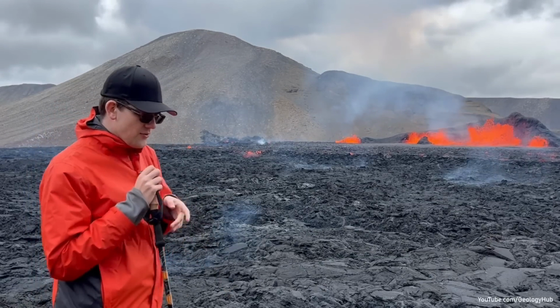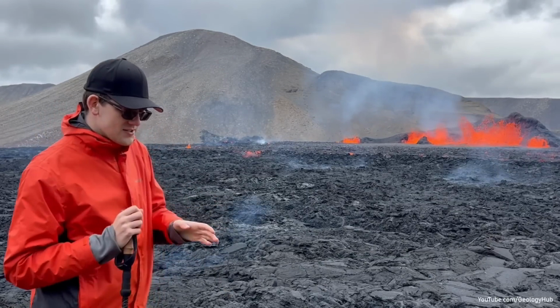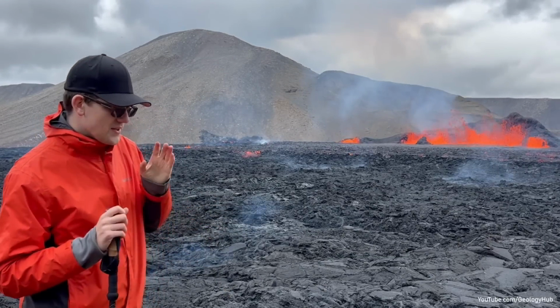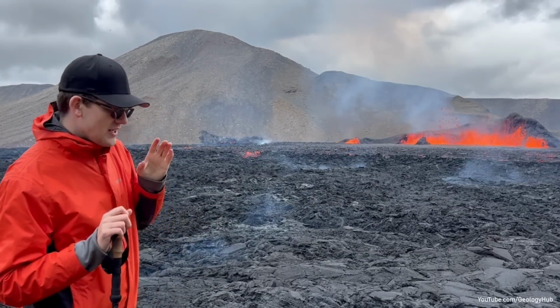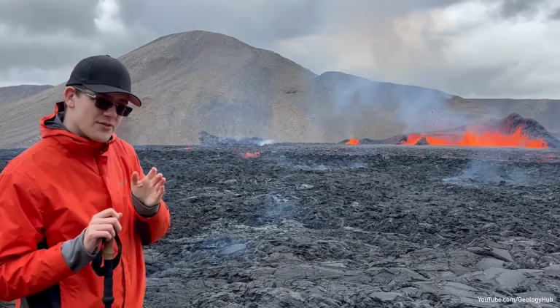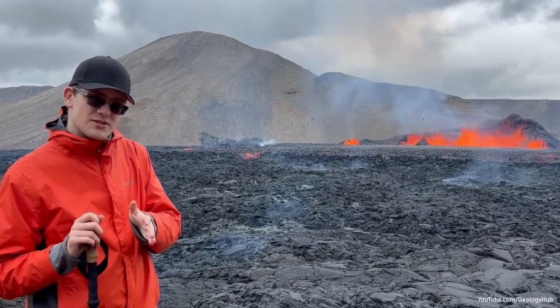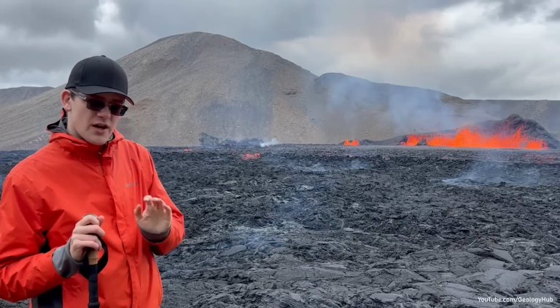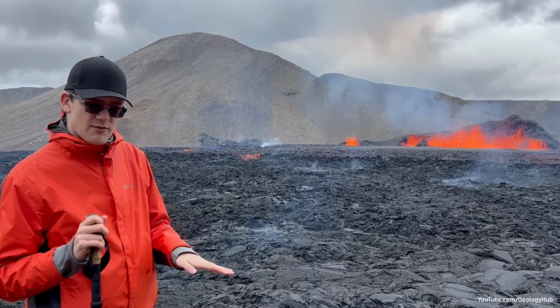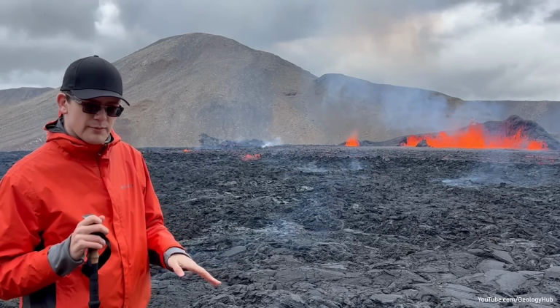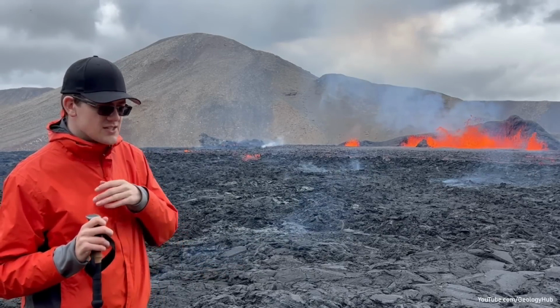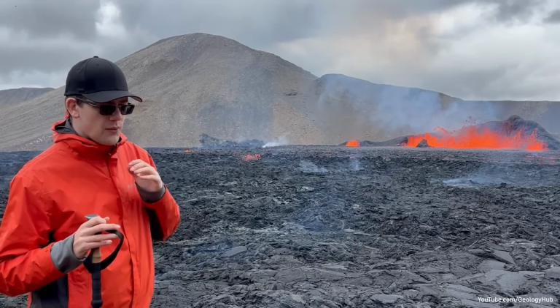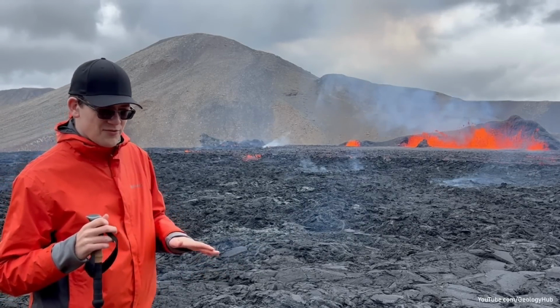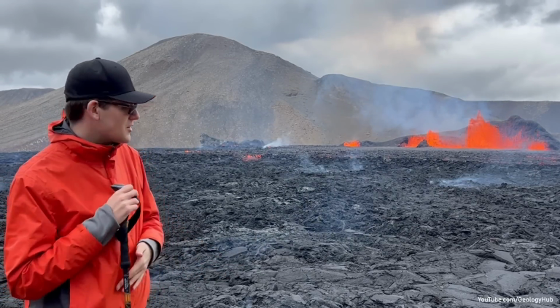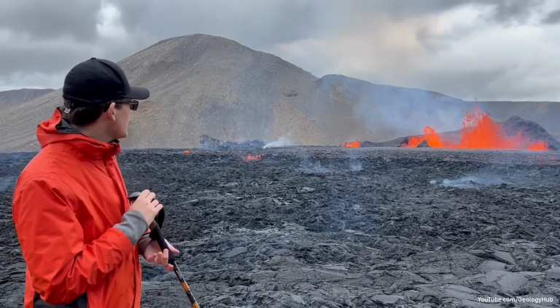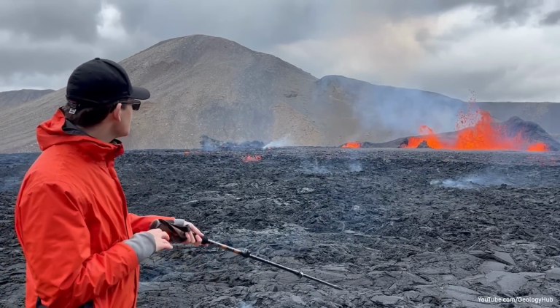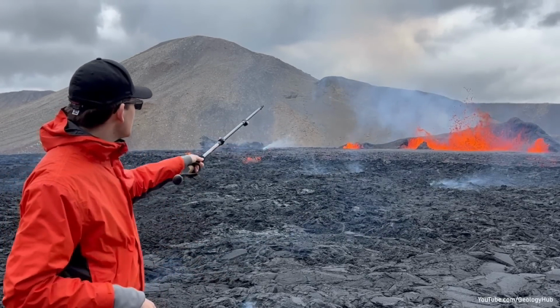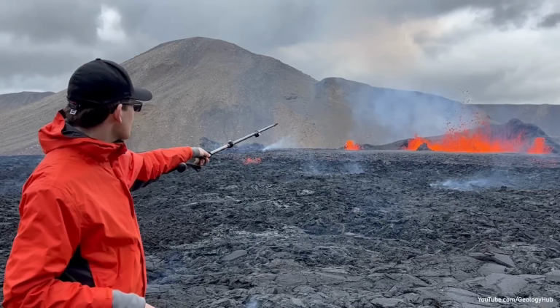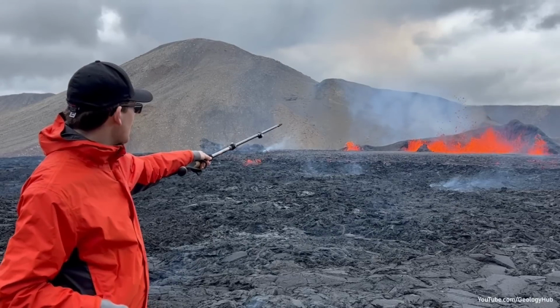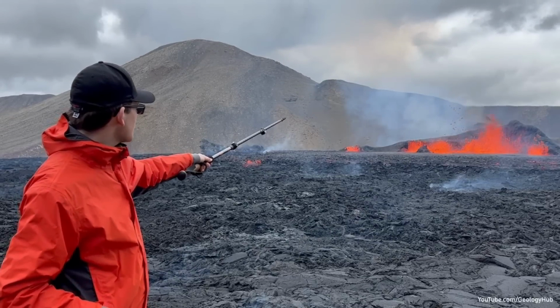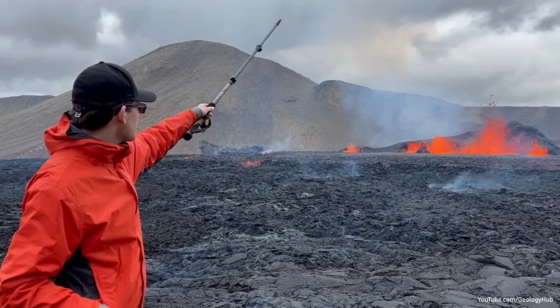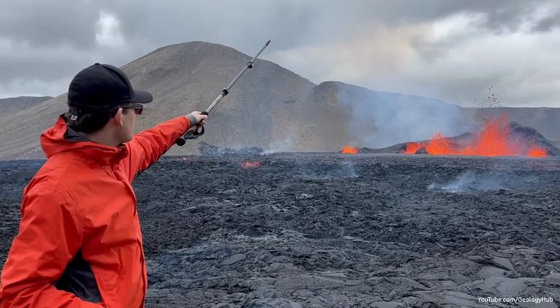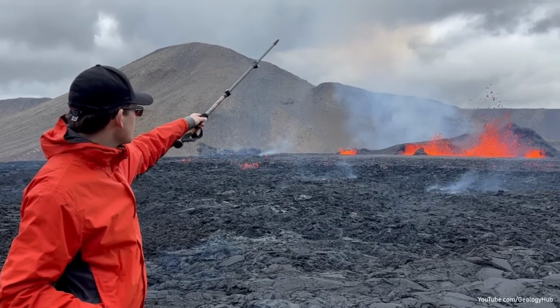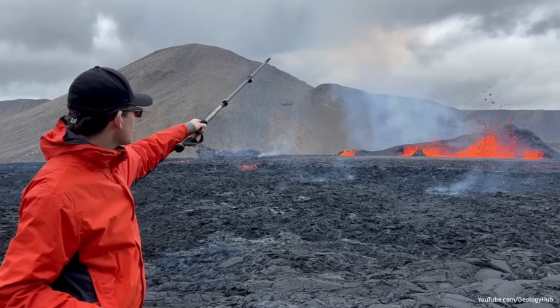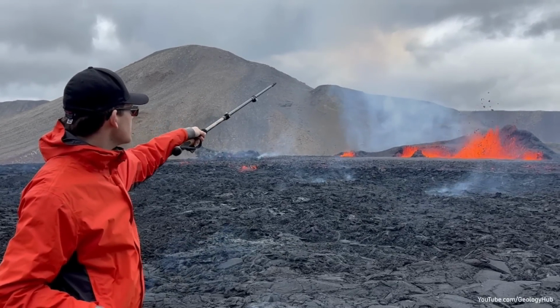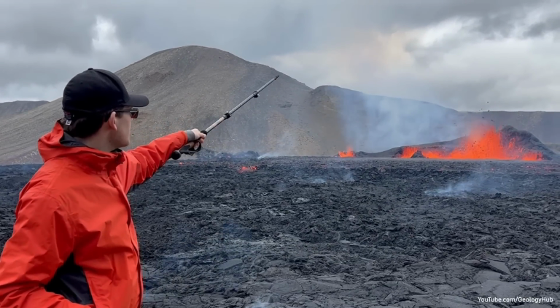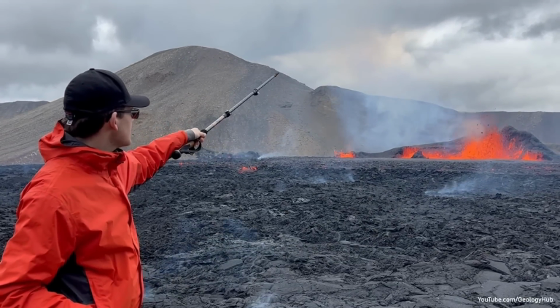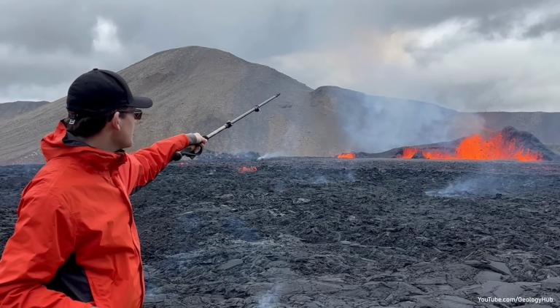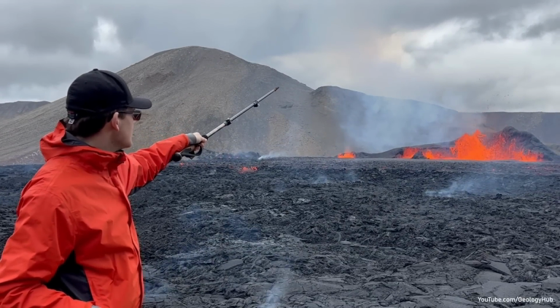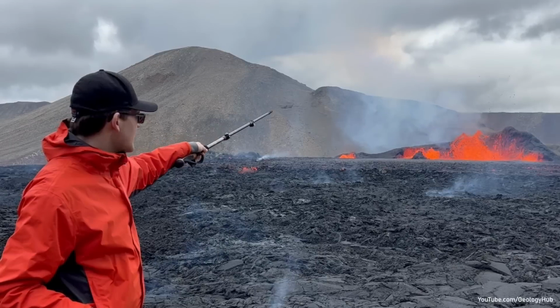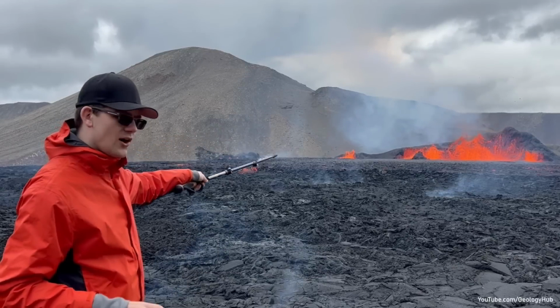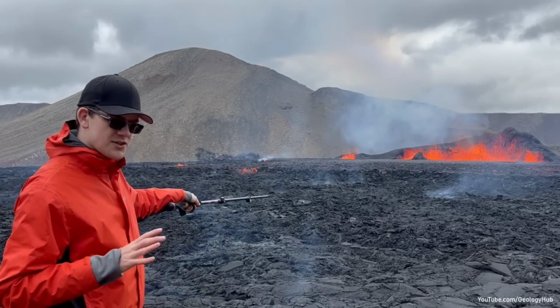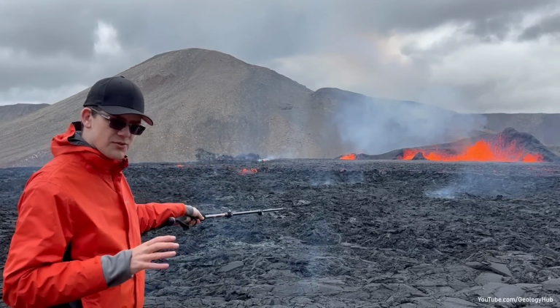Regardless, a fun thing you can do if you ever travel to an eruption — doesn't matter what type of volcano — is look at the erupting lava and after it reaches its peak, time it to see how long it takes to reach the ground.